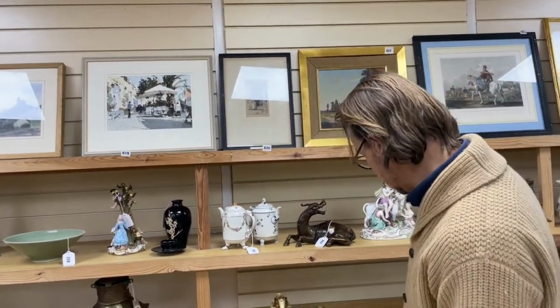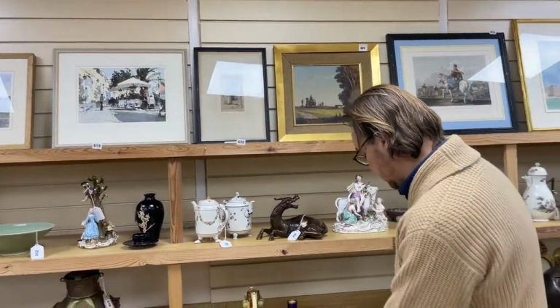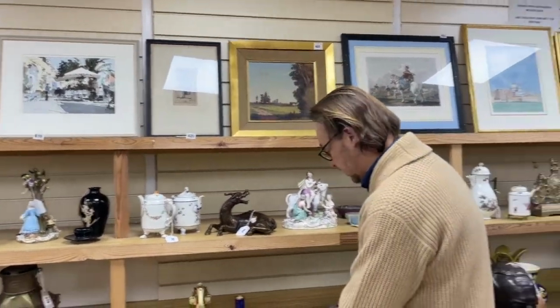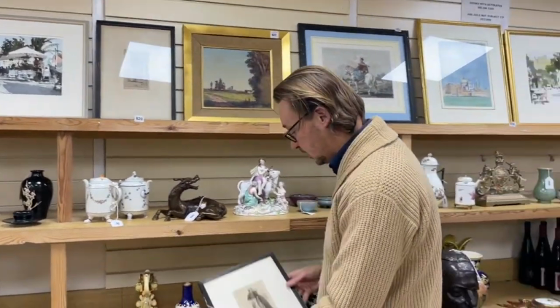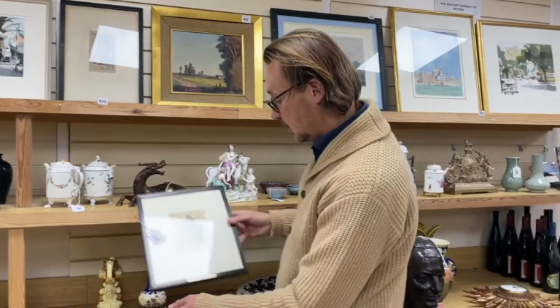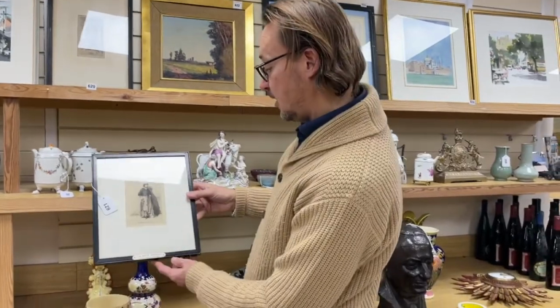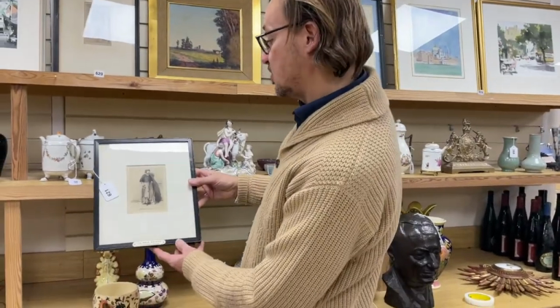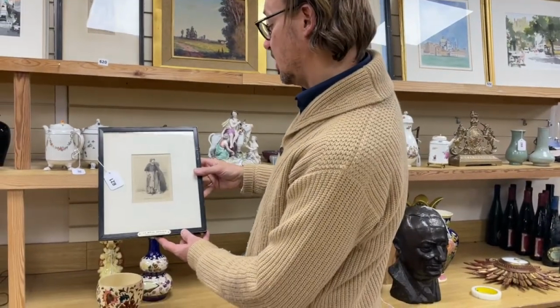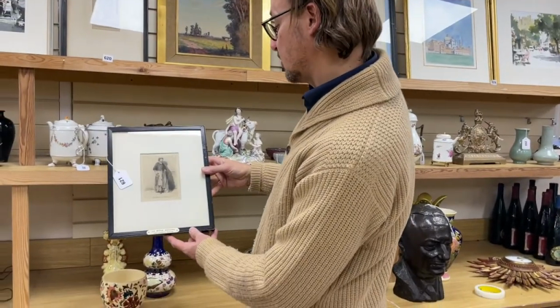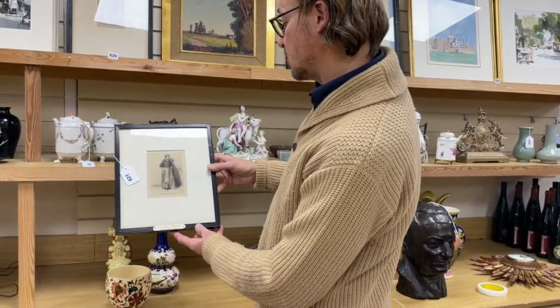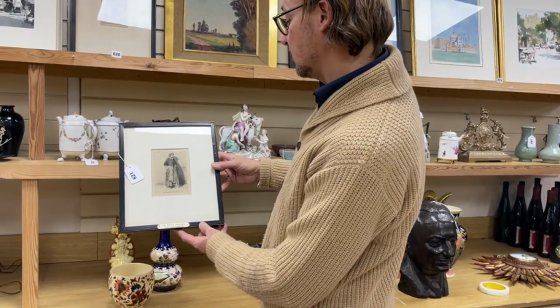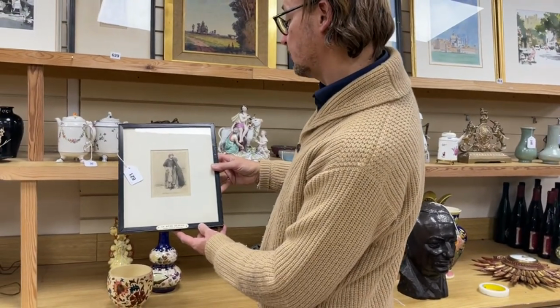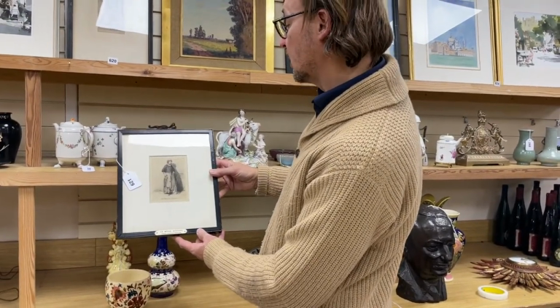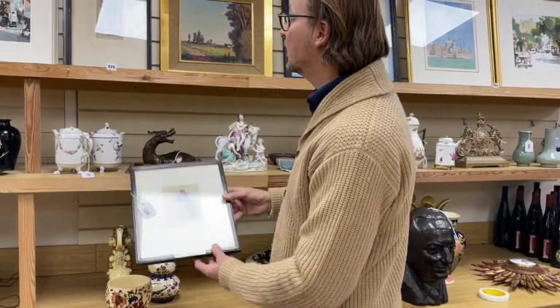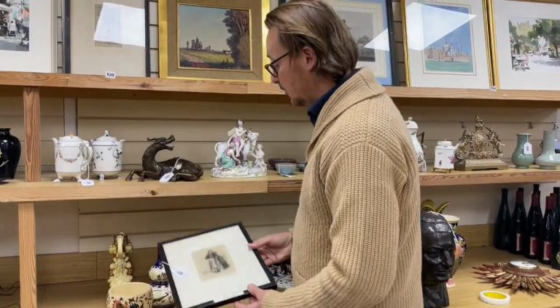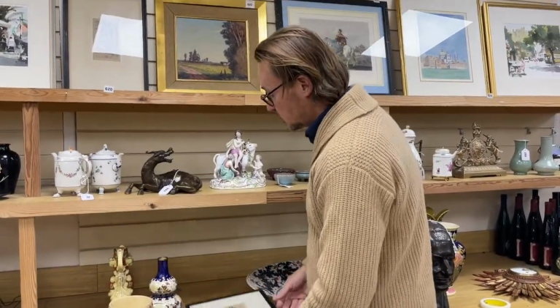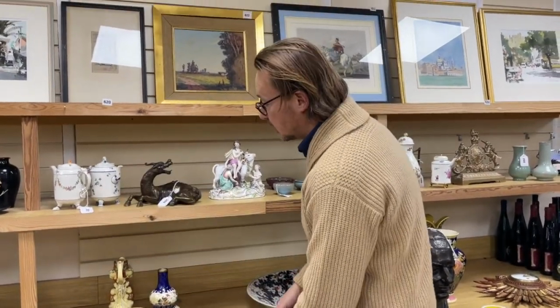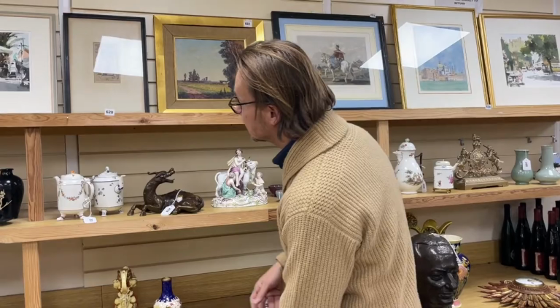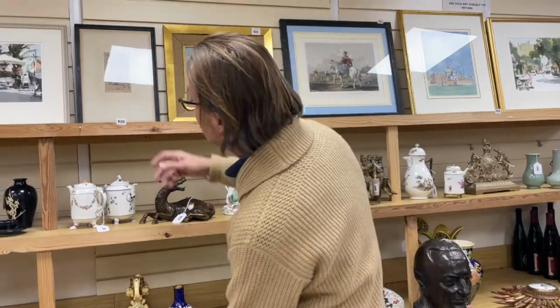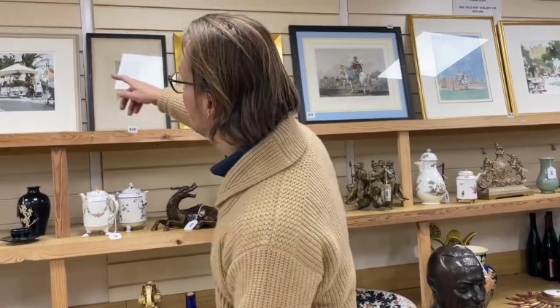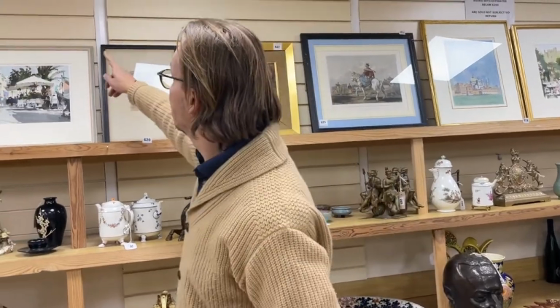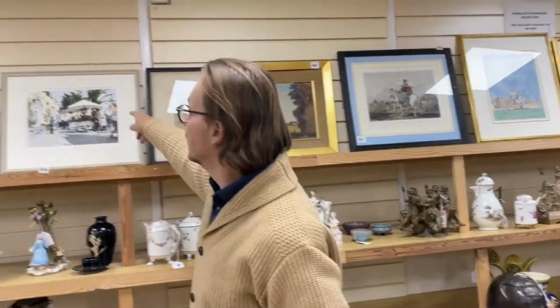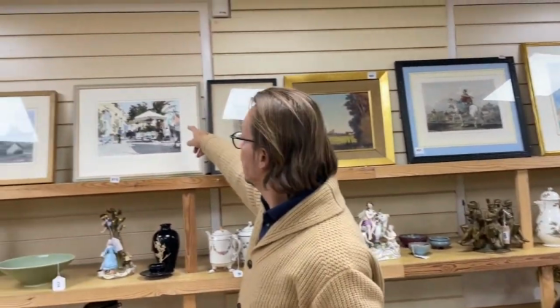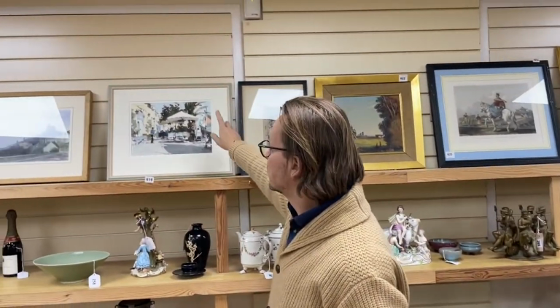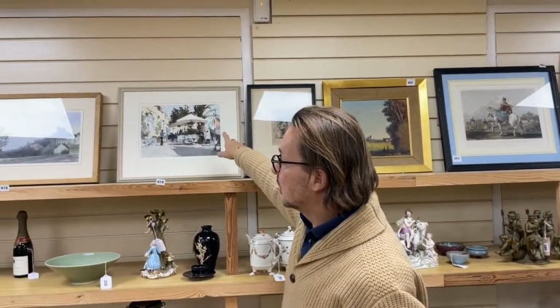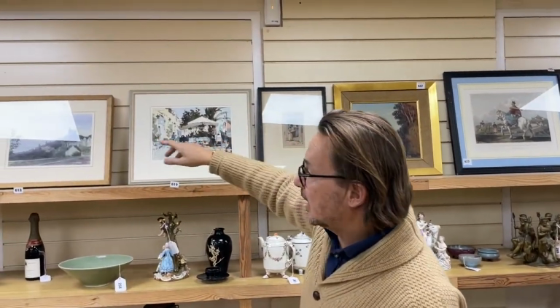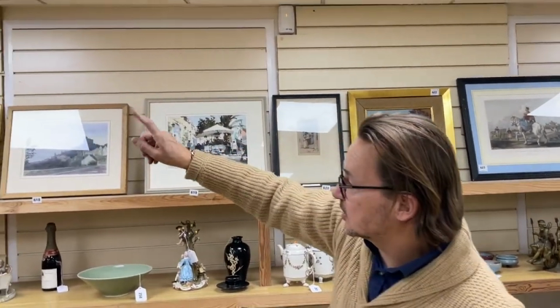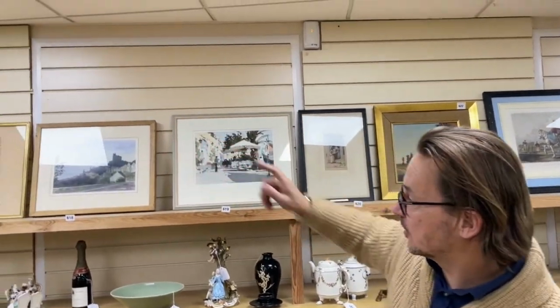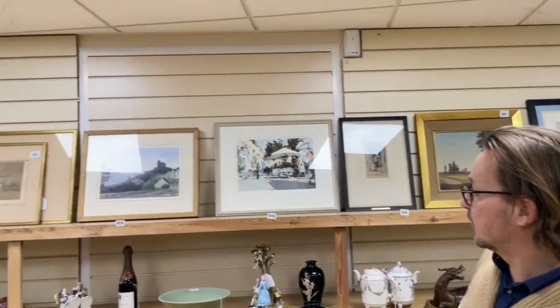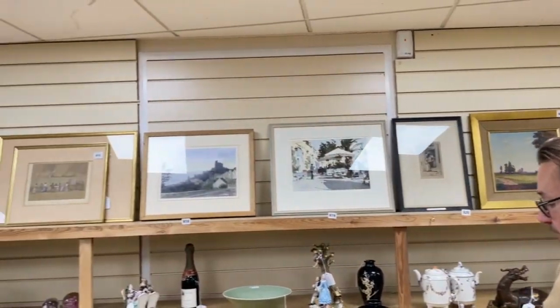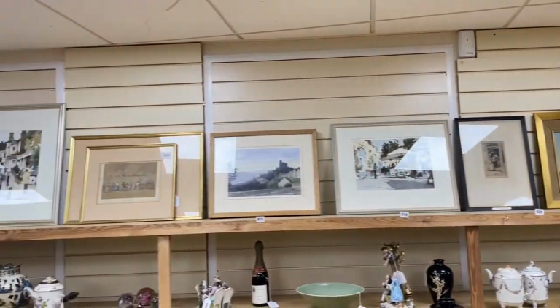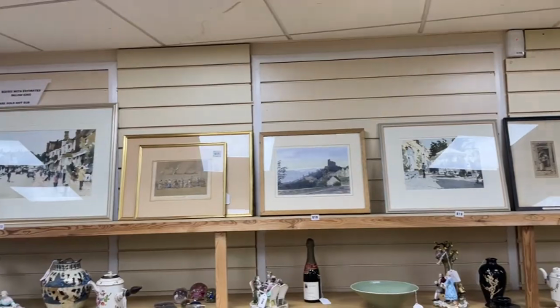There's another Whistler one down here — La Mer Gerard, Lot 621. More John Yardley at the top here, Lot 619, and Lot 613 further down if you want a larger one.